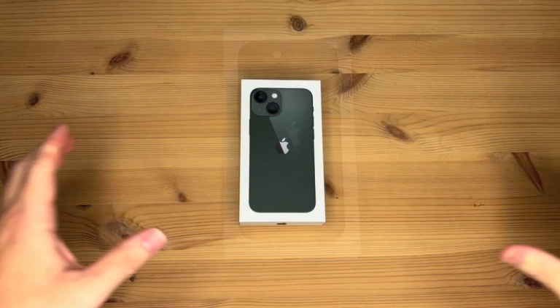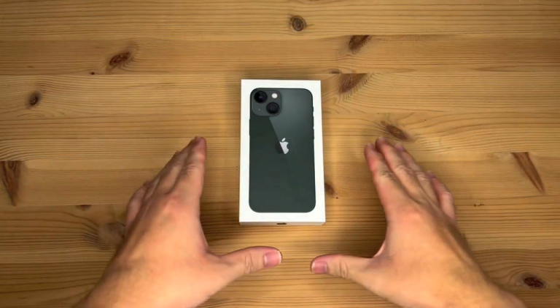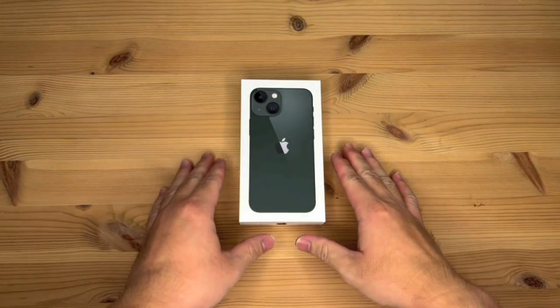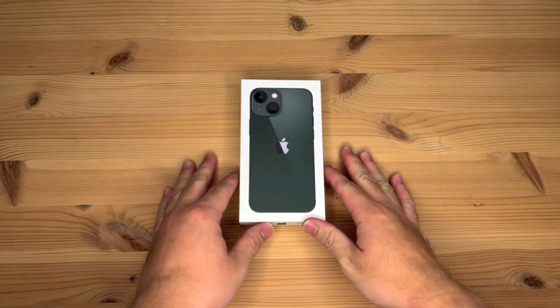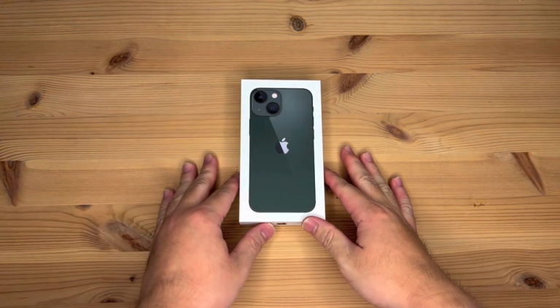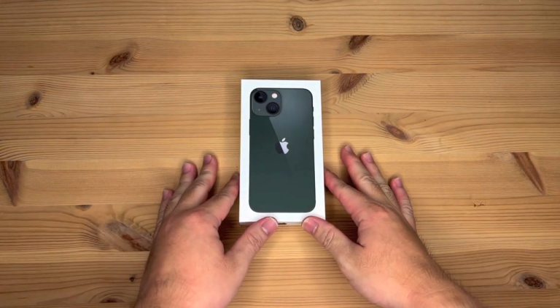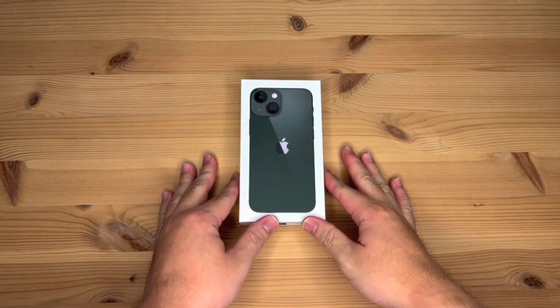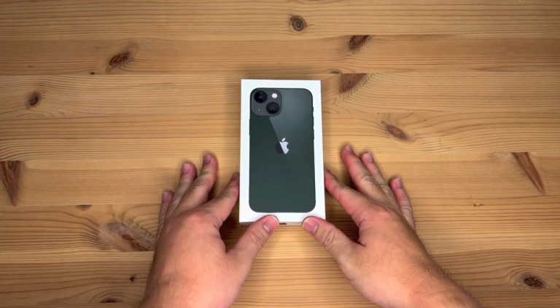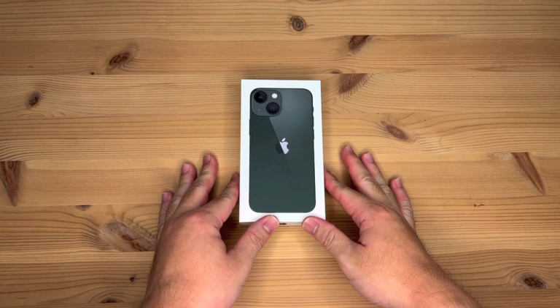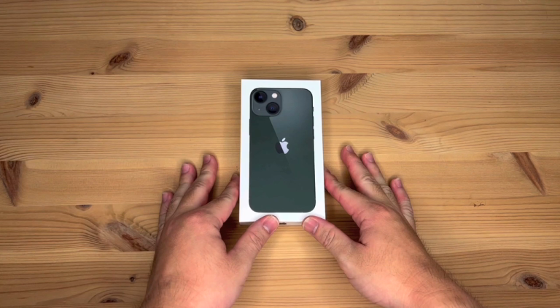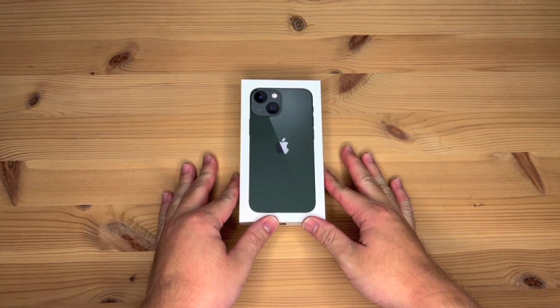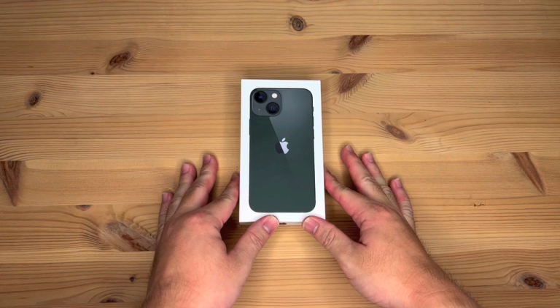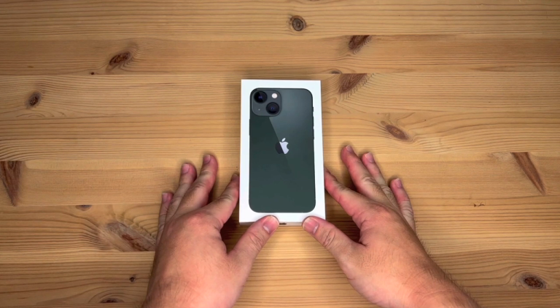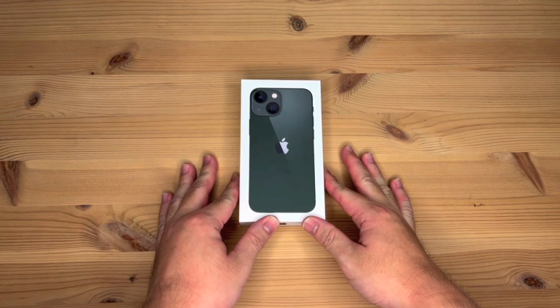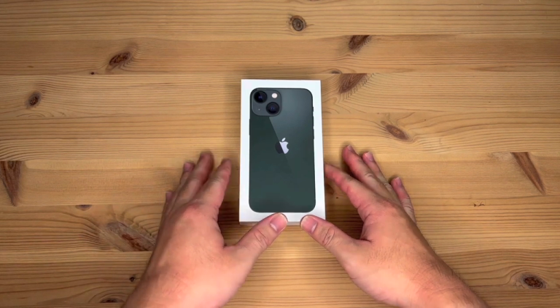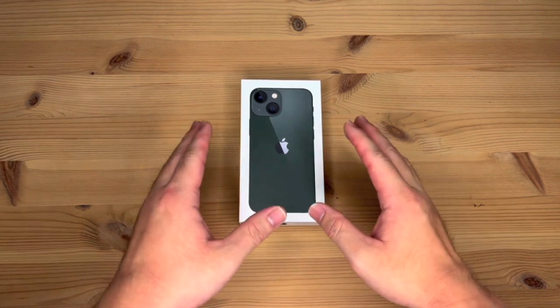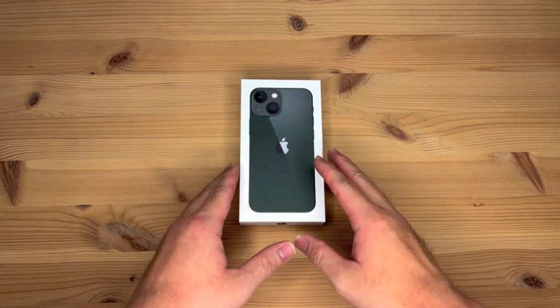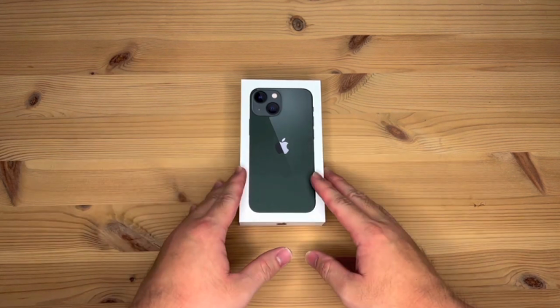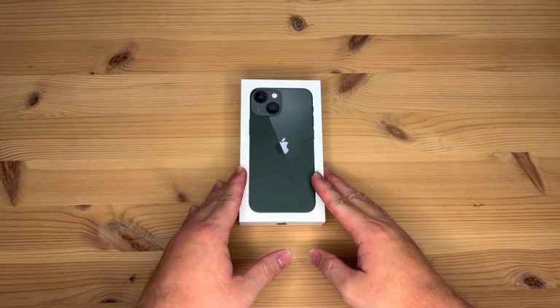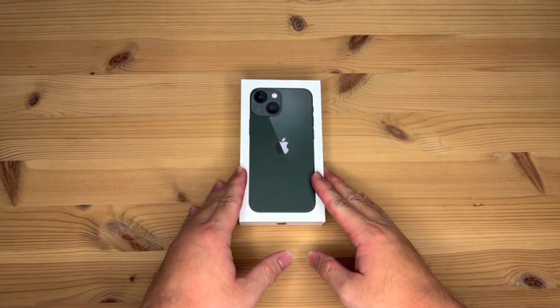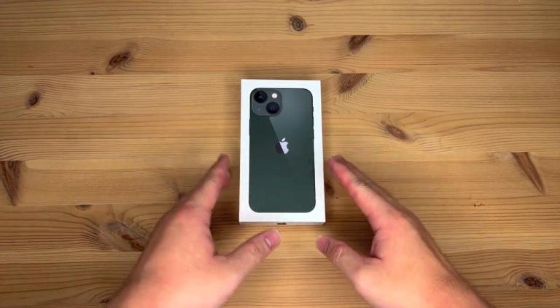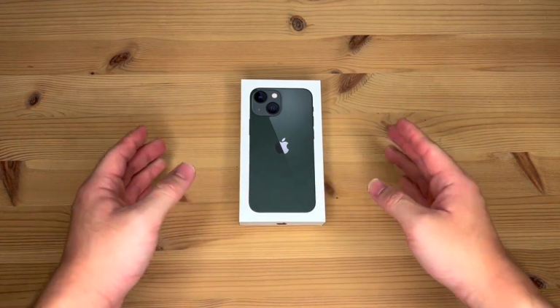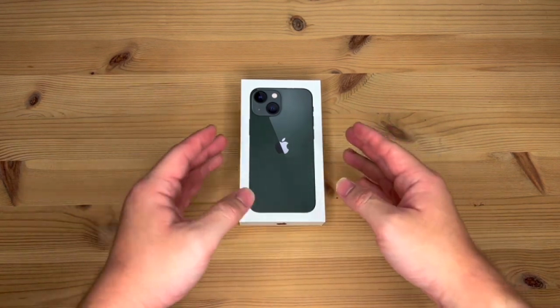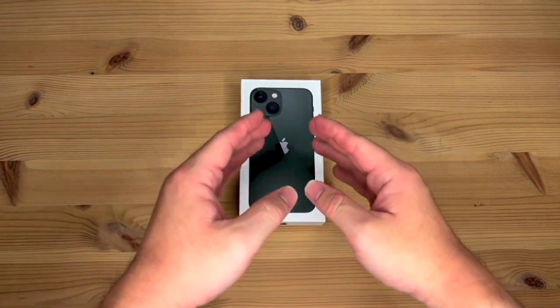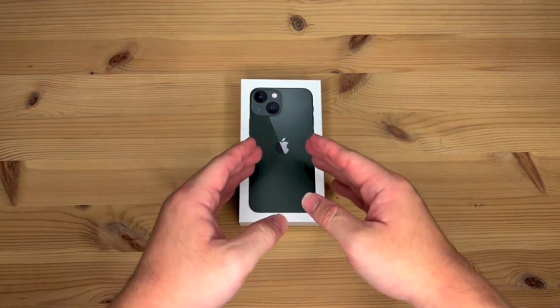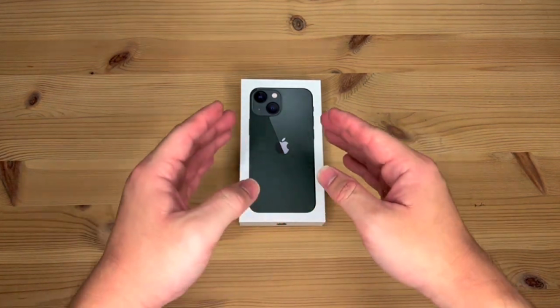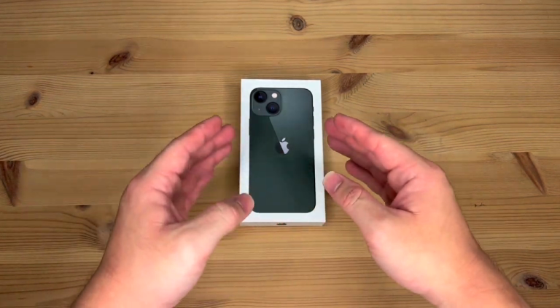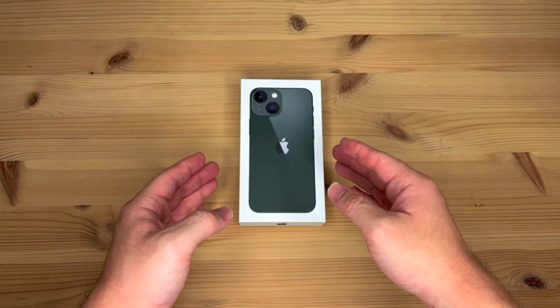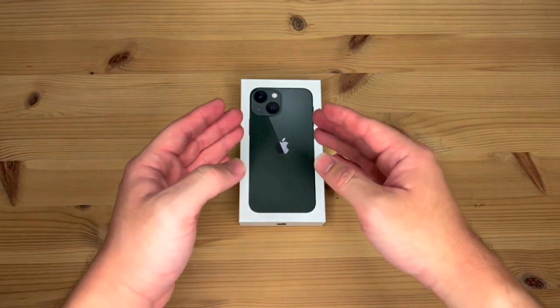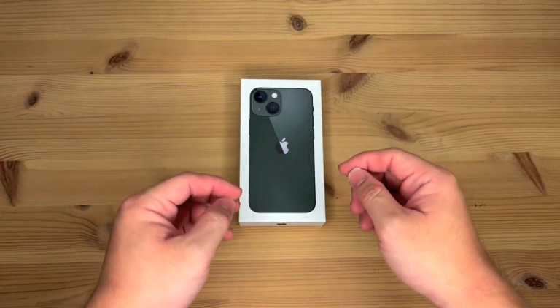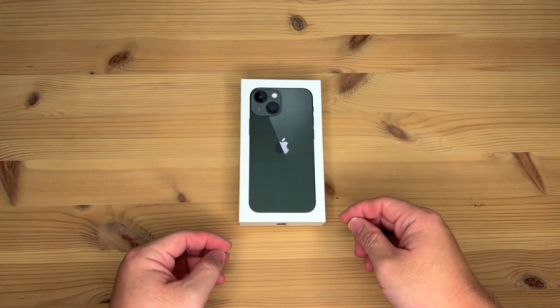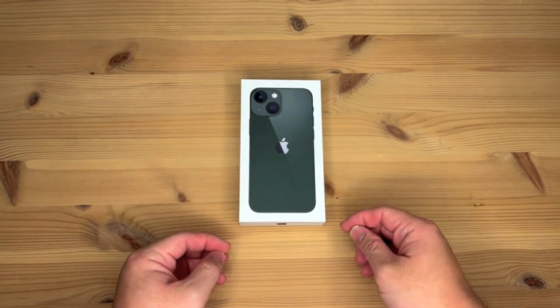Hello everyone, so today I've got an unboxing video of my new iPhone 13 mini. I've always wanted an iPhone mini, and when the 13 mini came out with a green, I decided to go for it.